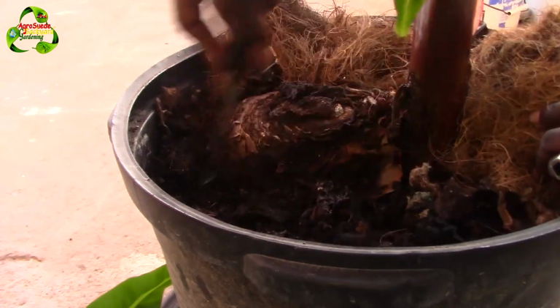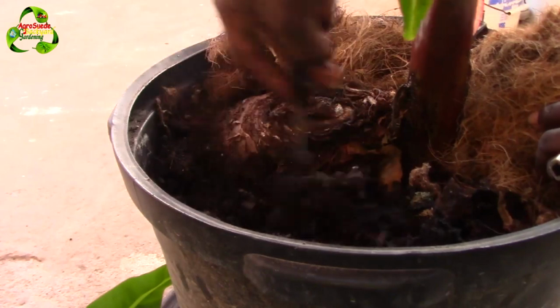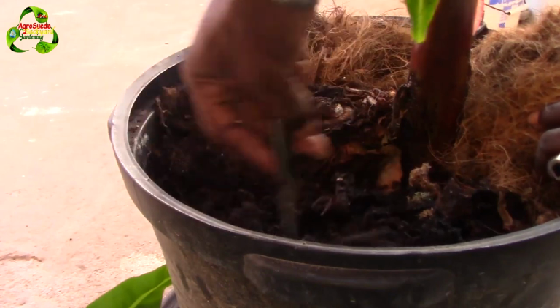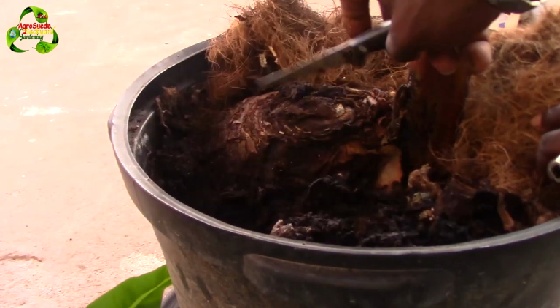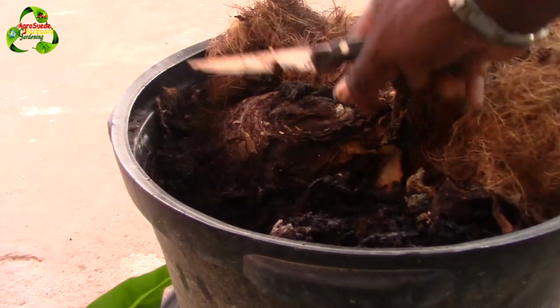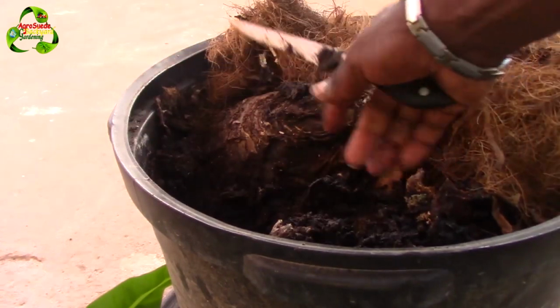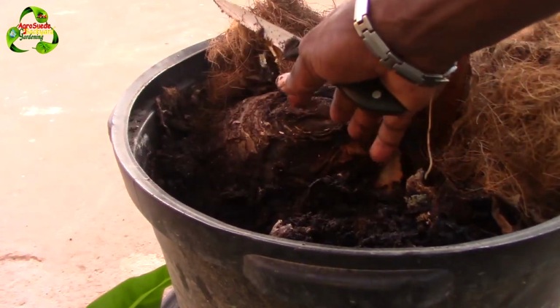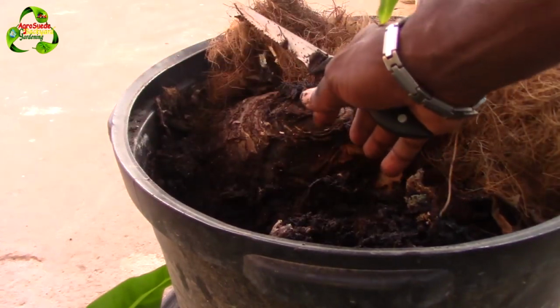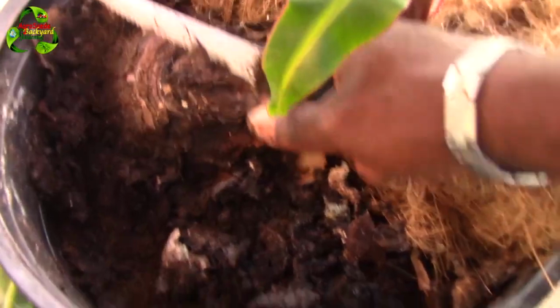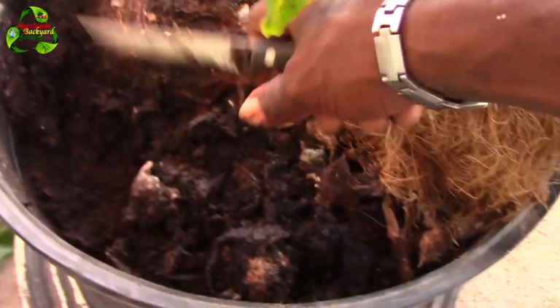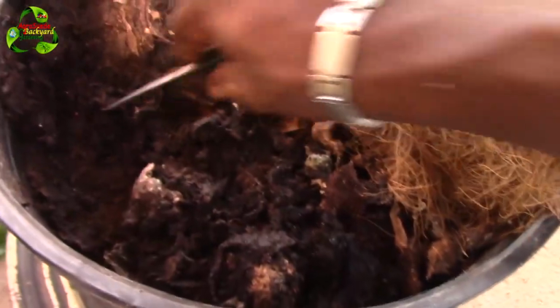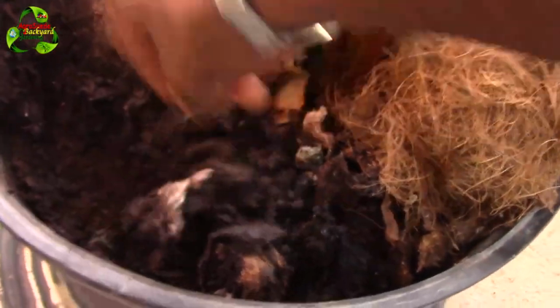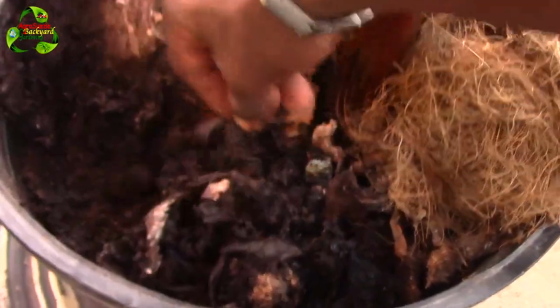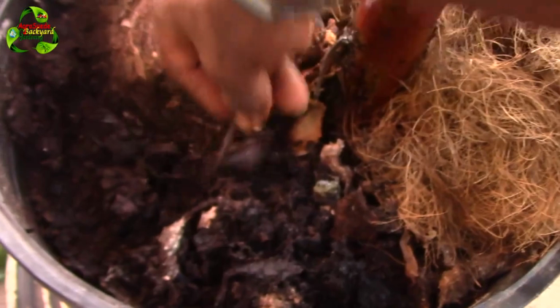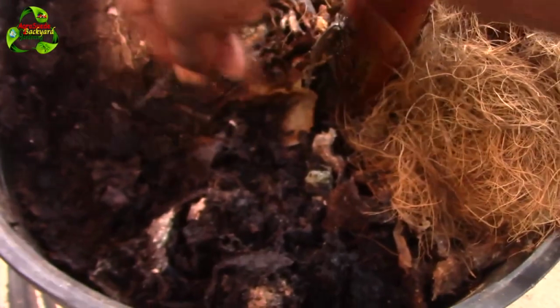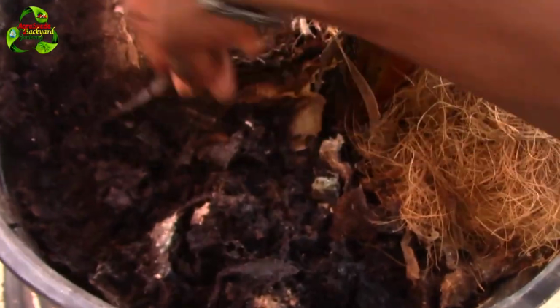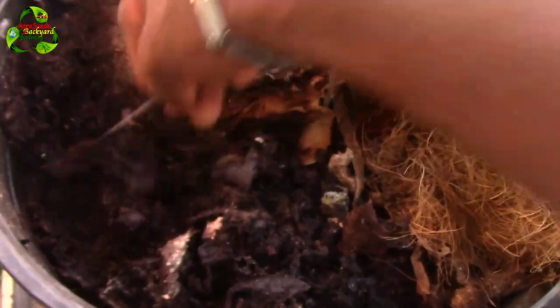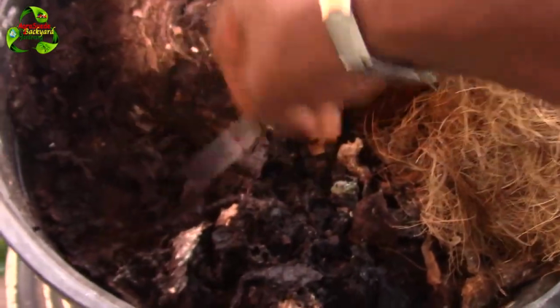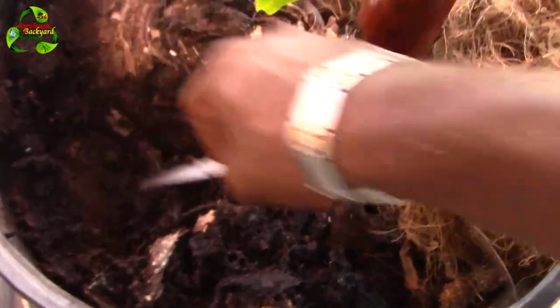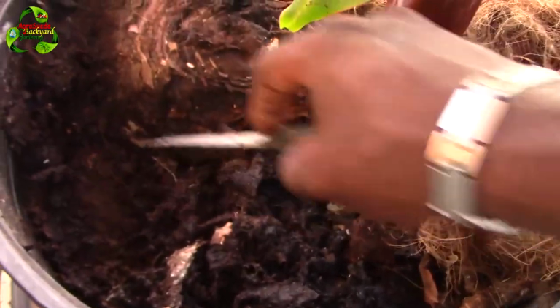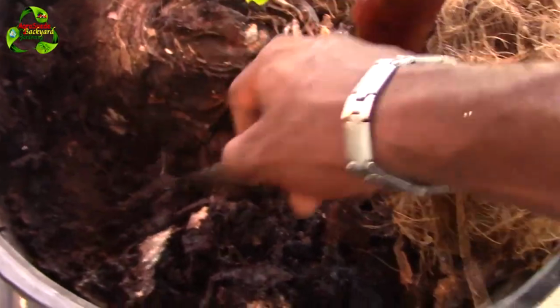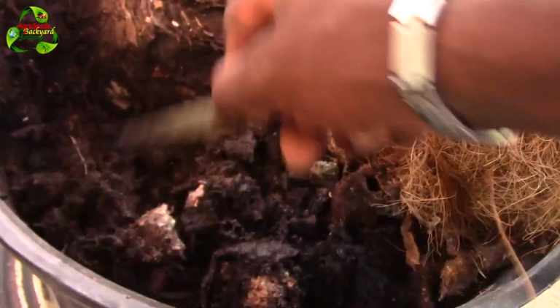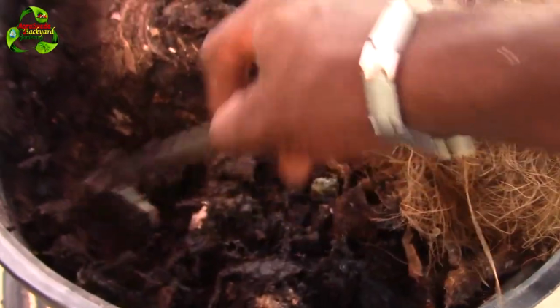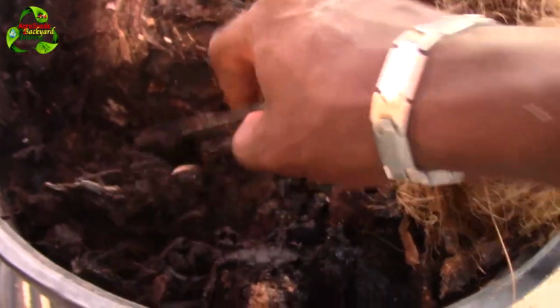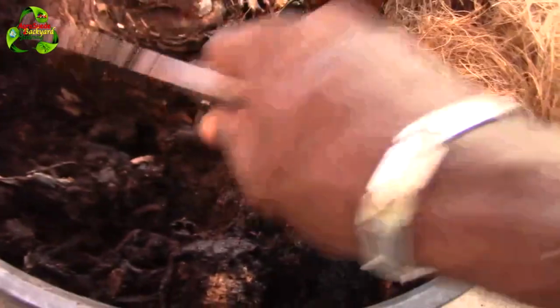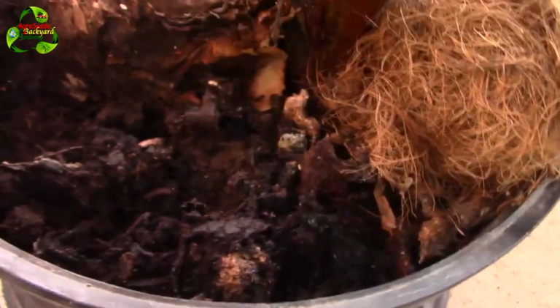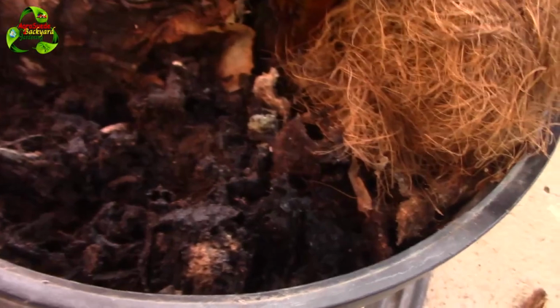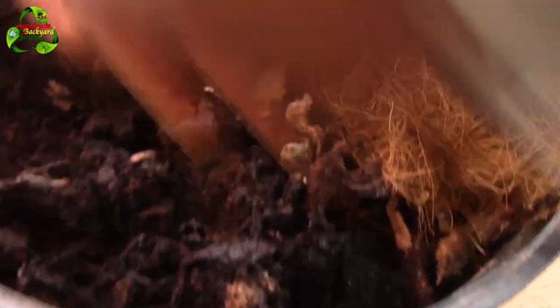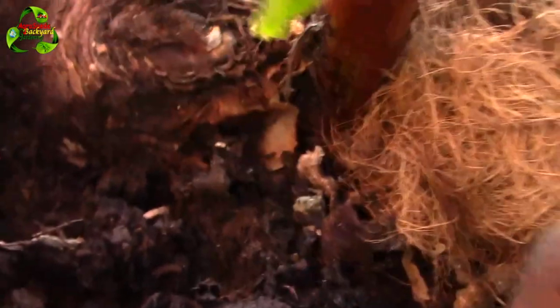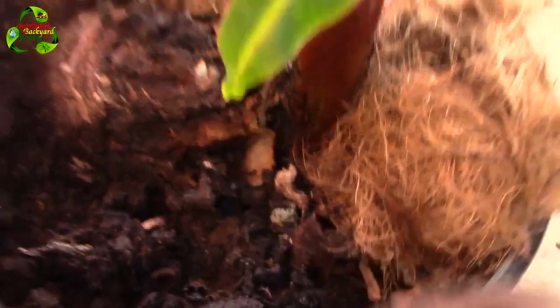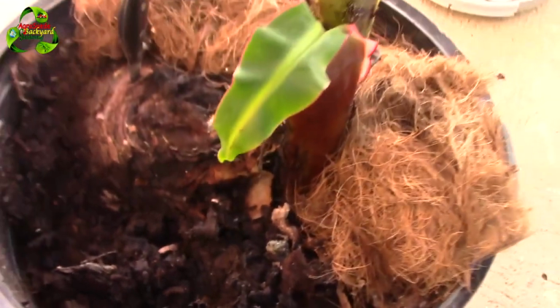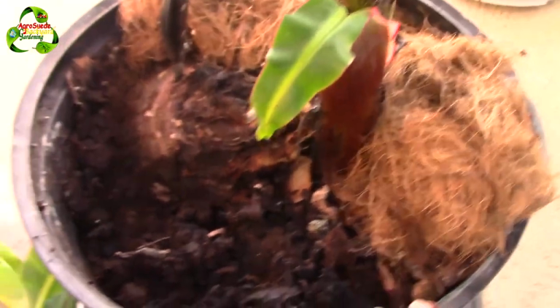I'll transplant them again. Look at how low the compost material has gotten — check this out. If you remember I placed a lot of compost material in there, and it's all gone. It's like it's decomposing very, very fast, so I have to add more right now.